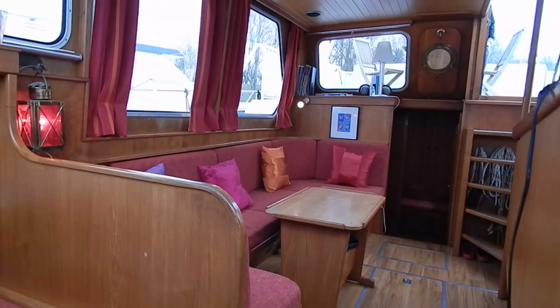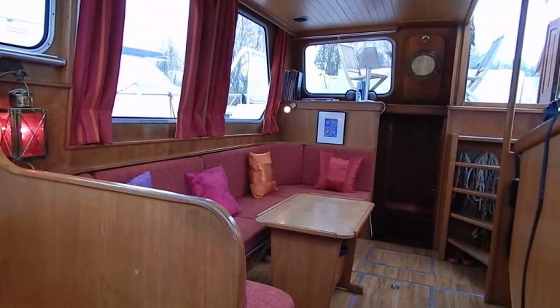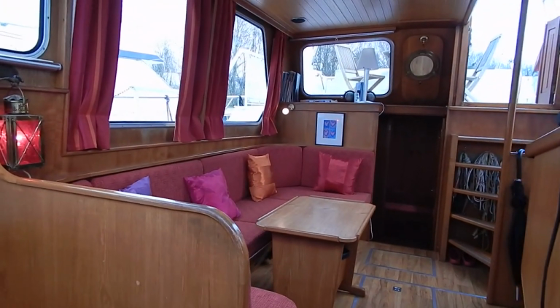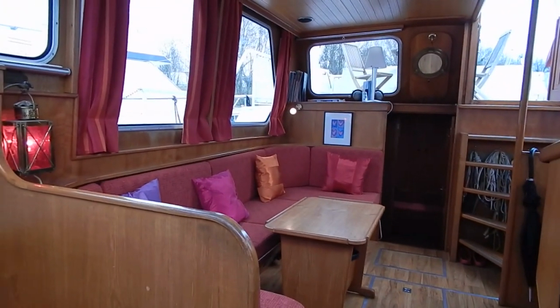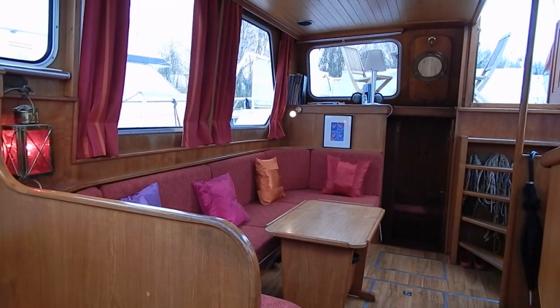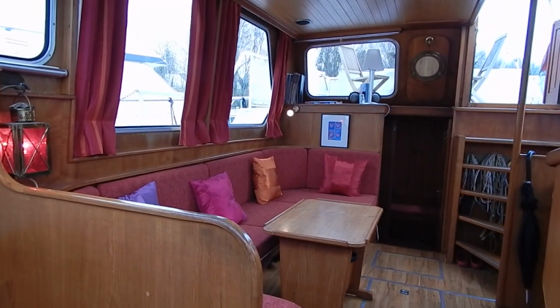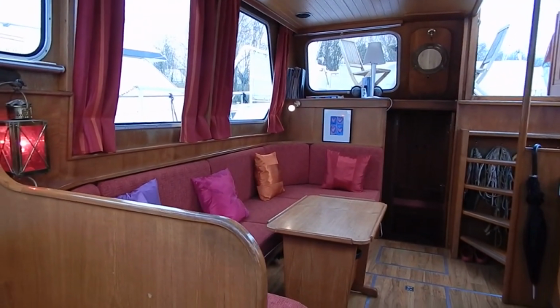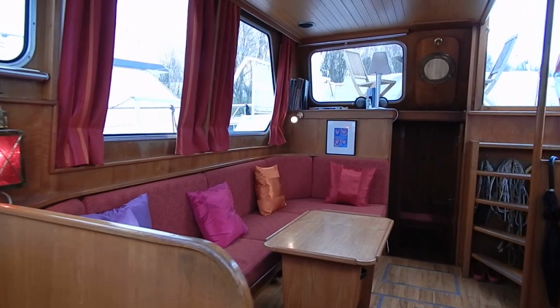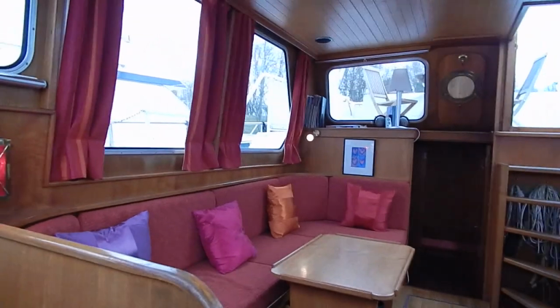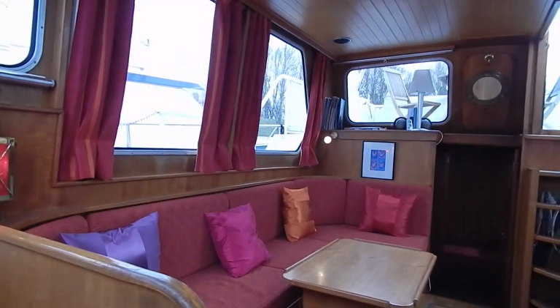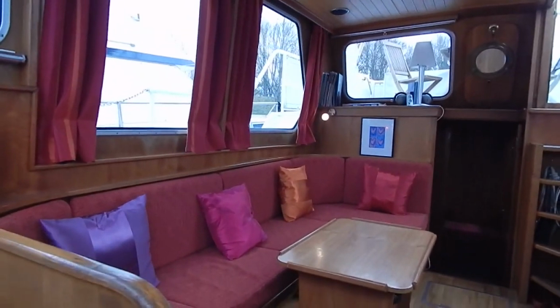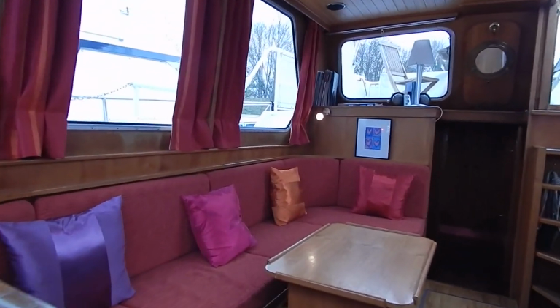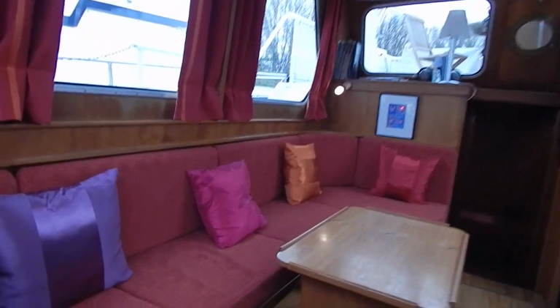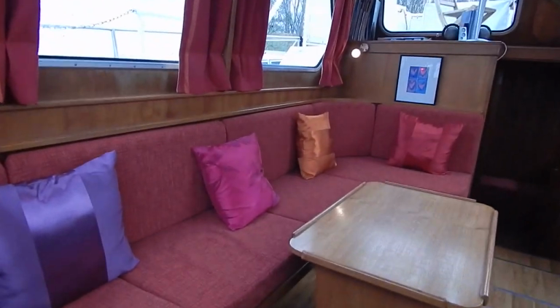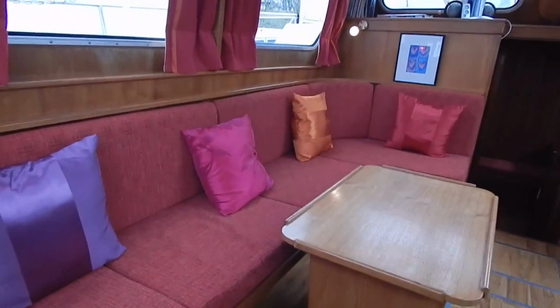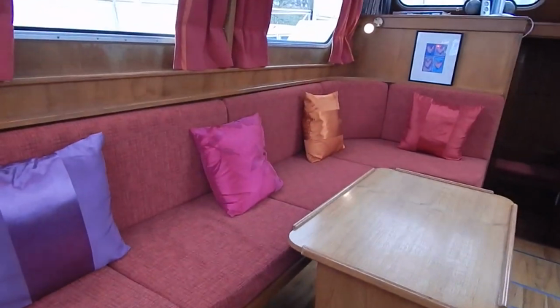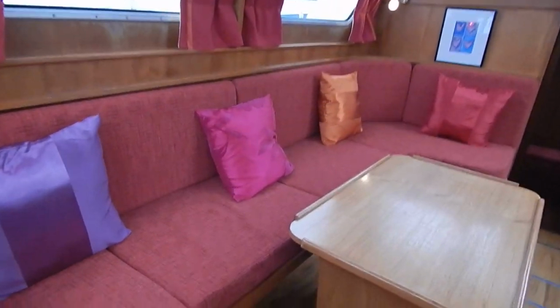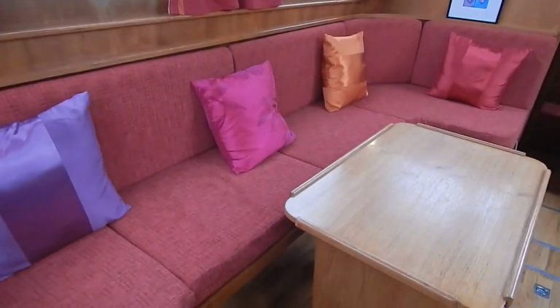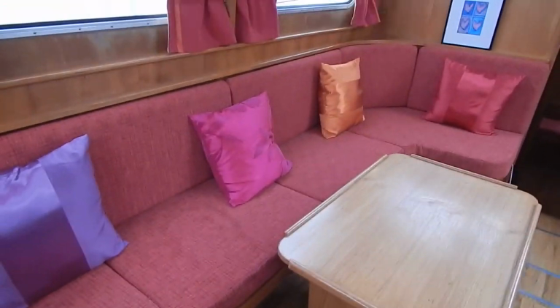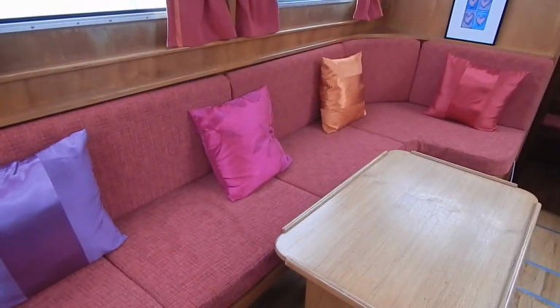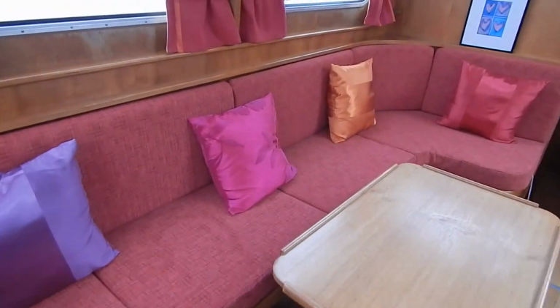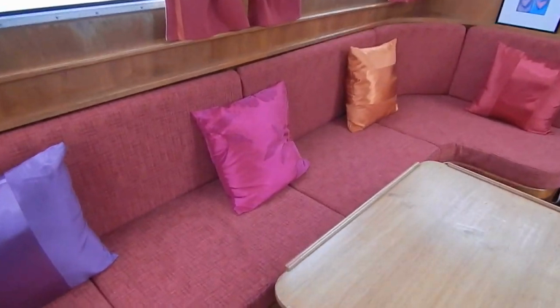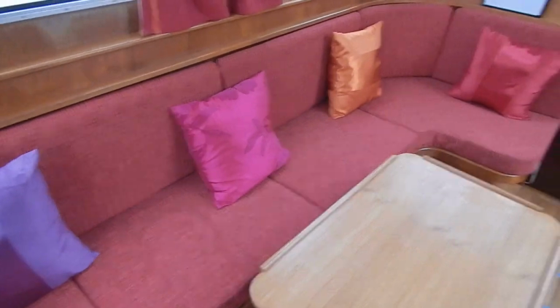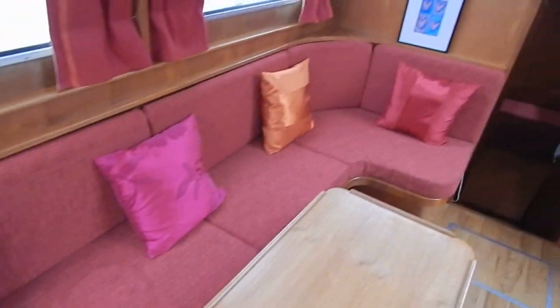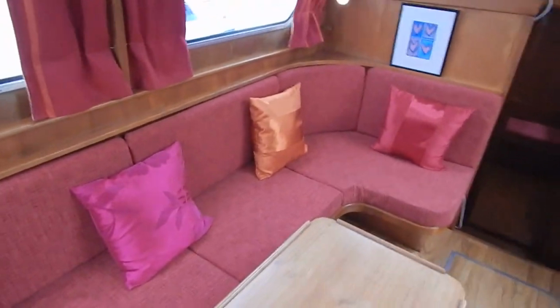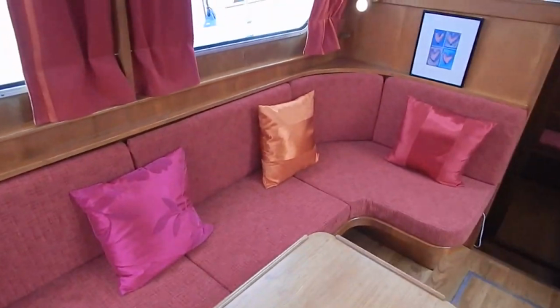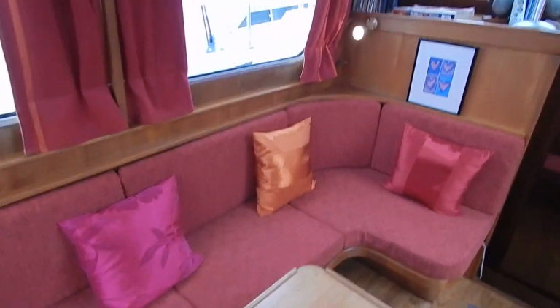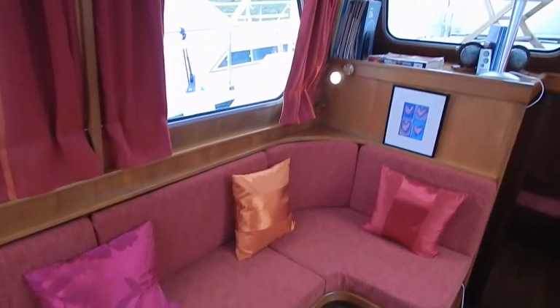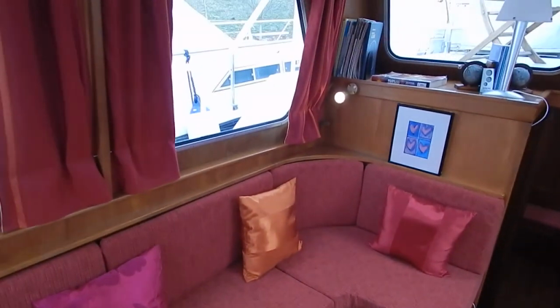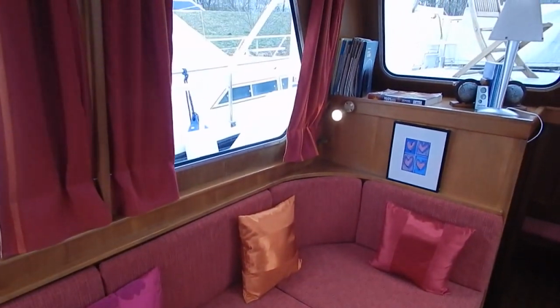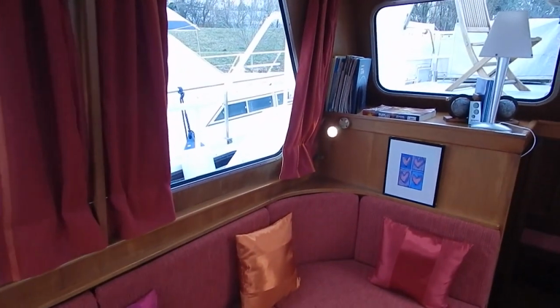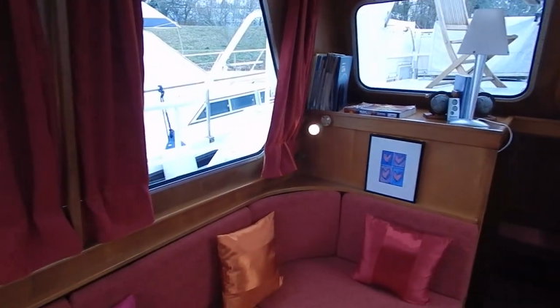Let's just have a look over that saloon — recently reupholstered, with curtains.